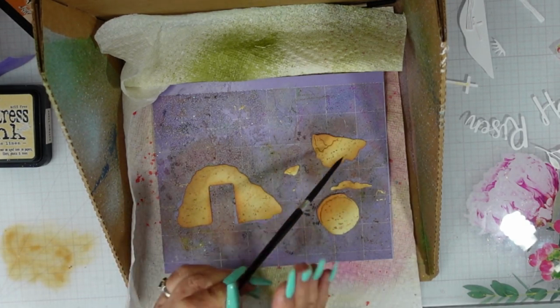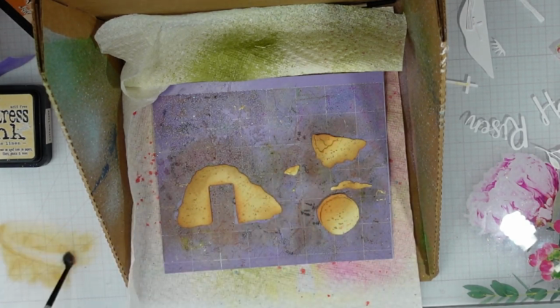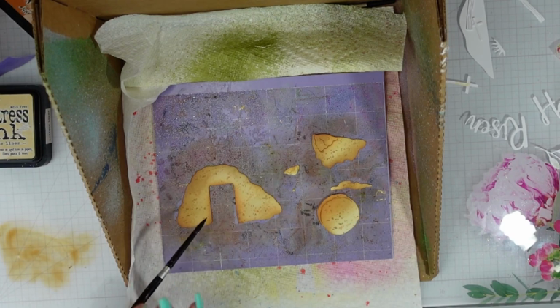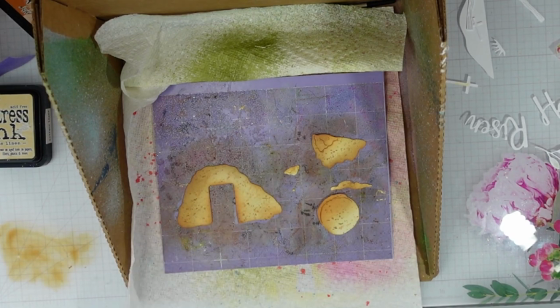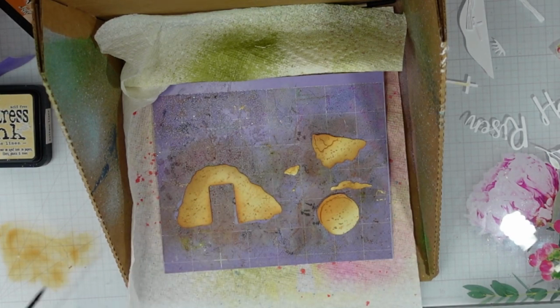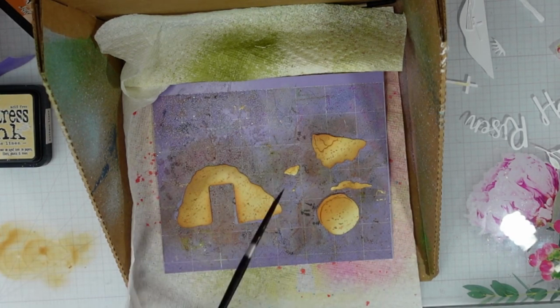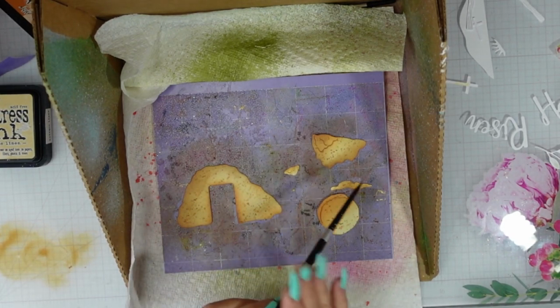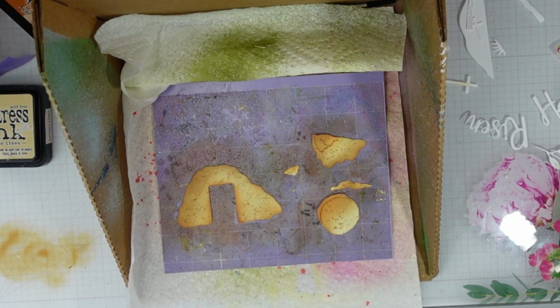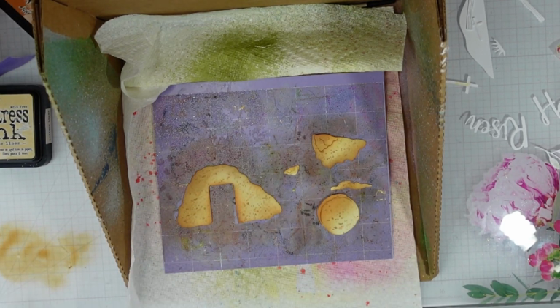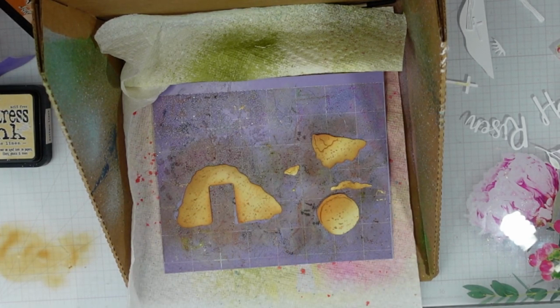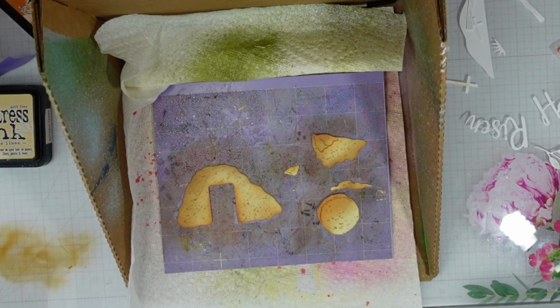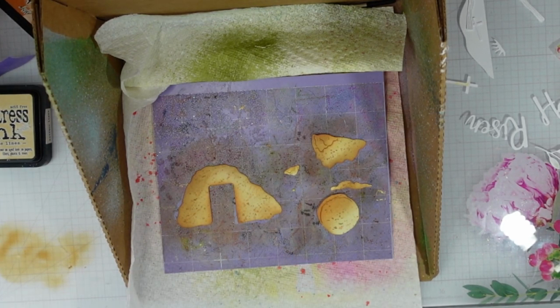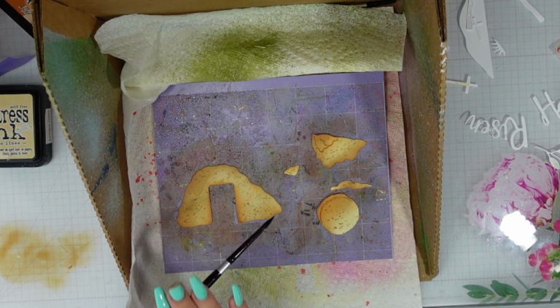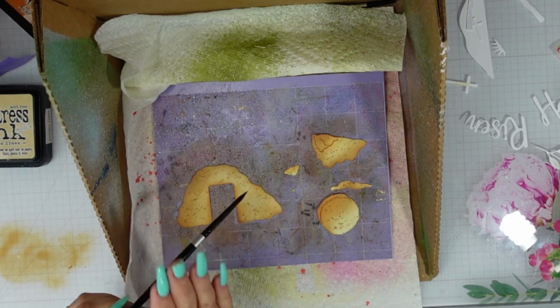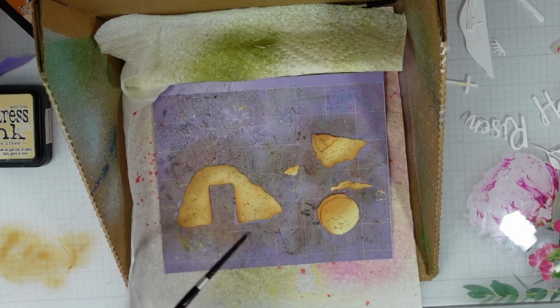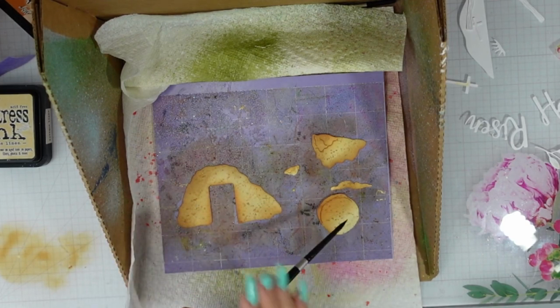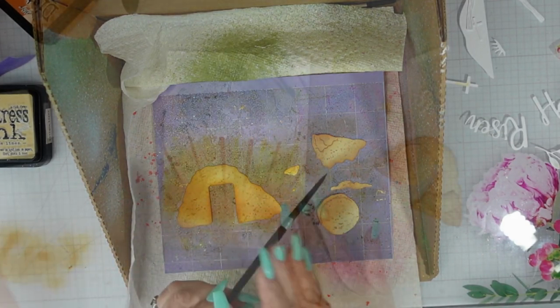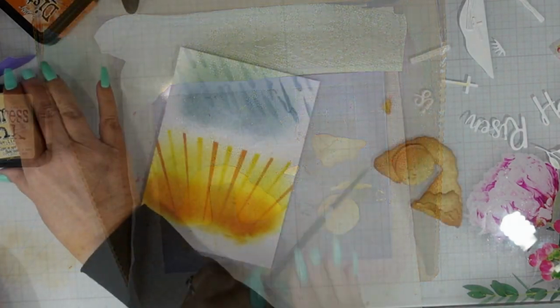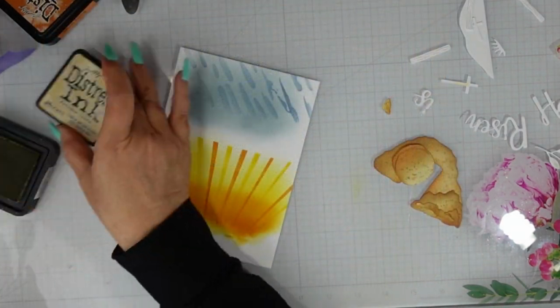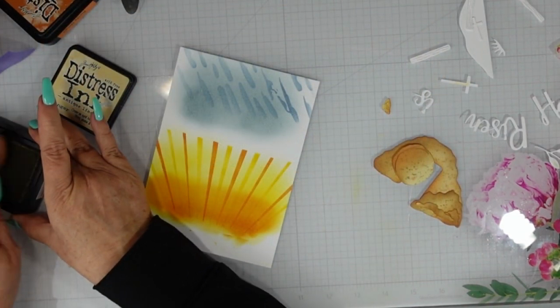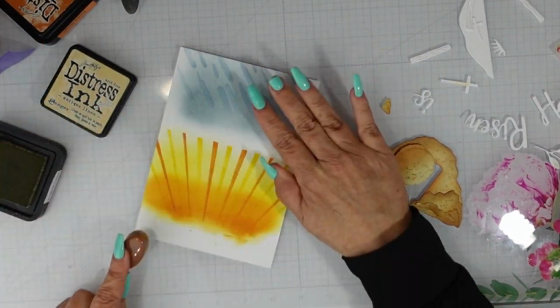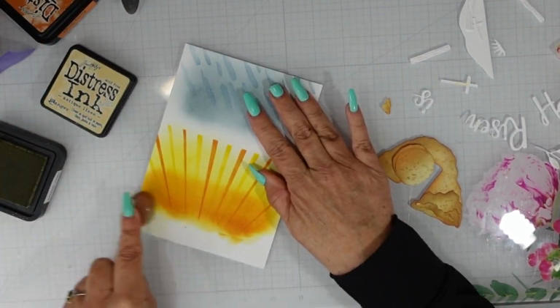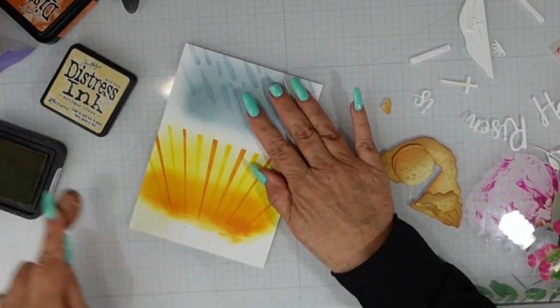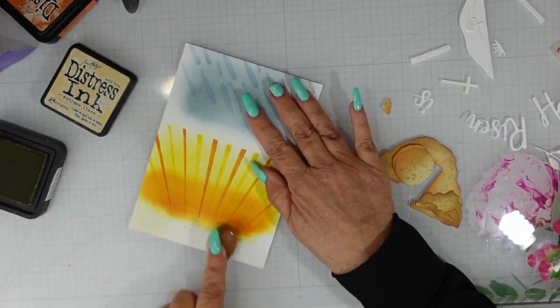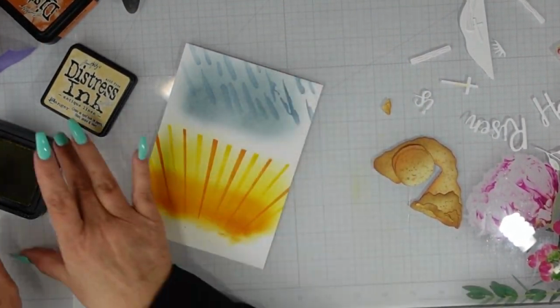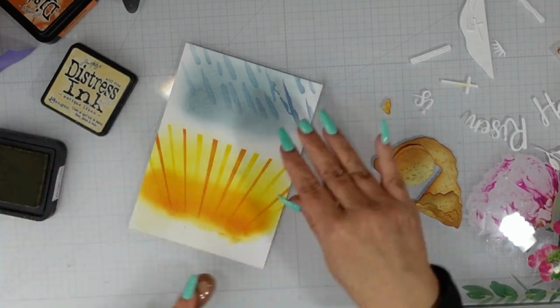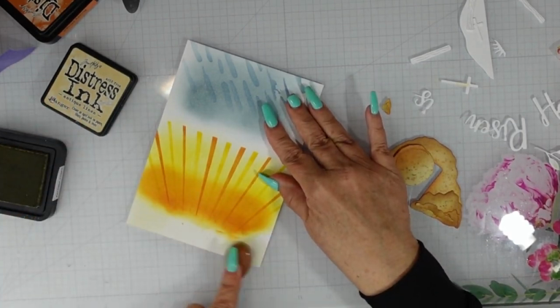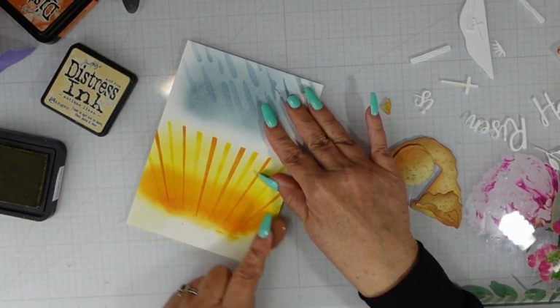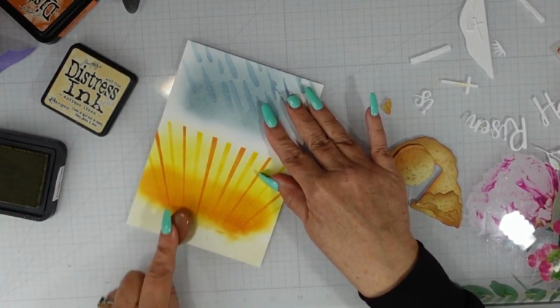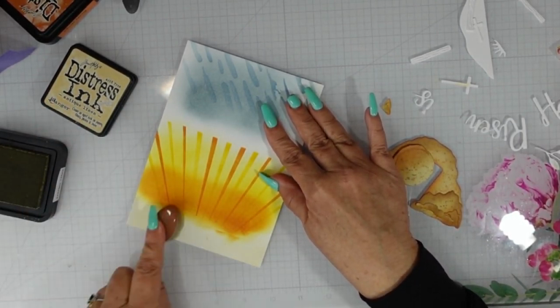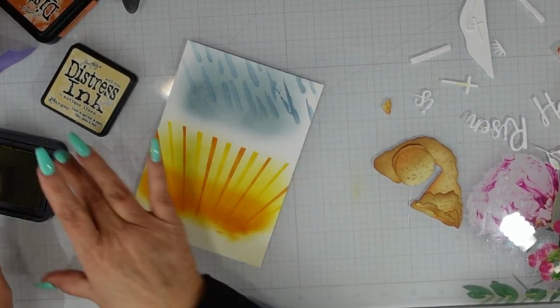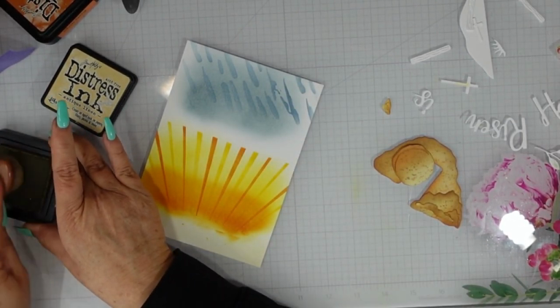I did want to talk about a giveaway. I am giving away this empty tomb — in order to qualify, all you need to do is leave a comment, like the video, and make sure that you are a subscriber. Here we are going to work more on the scene.